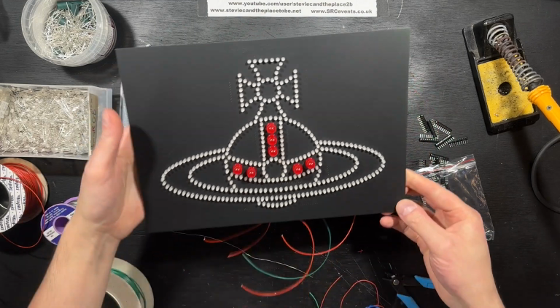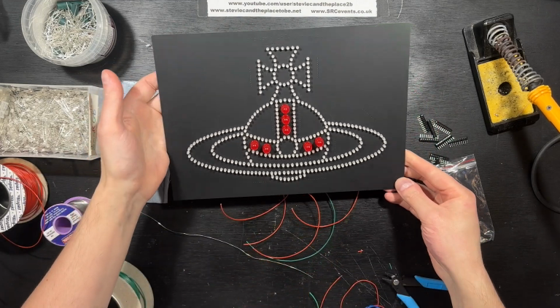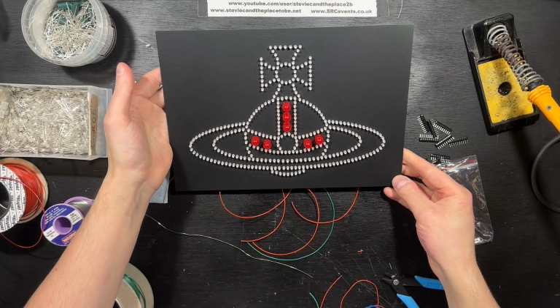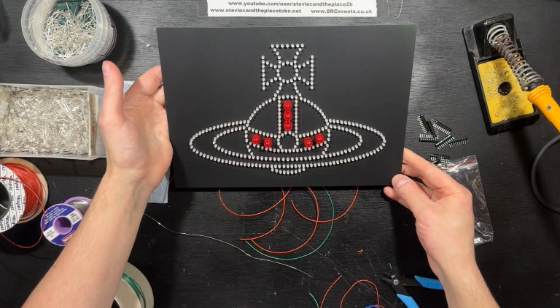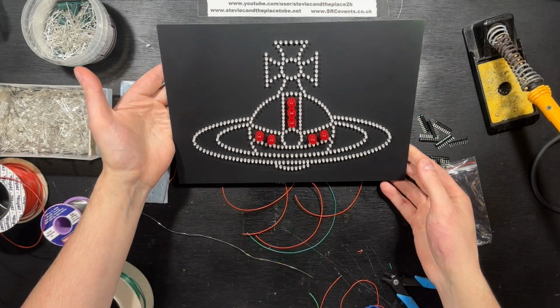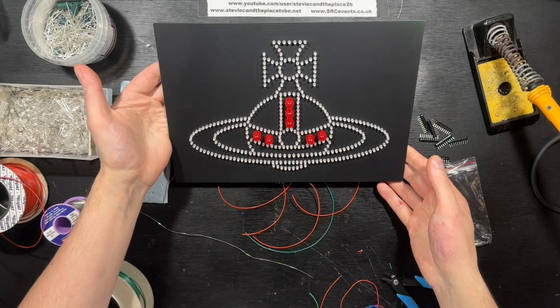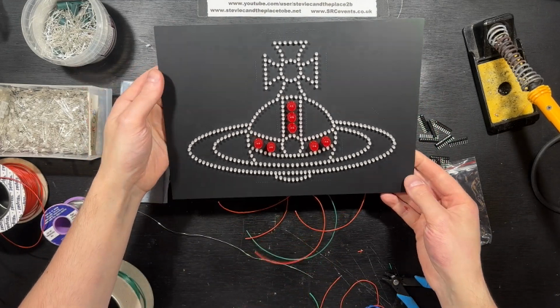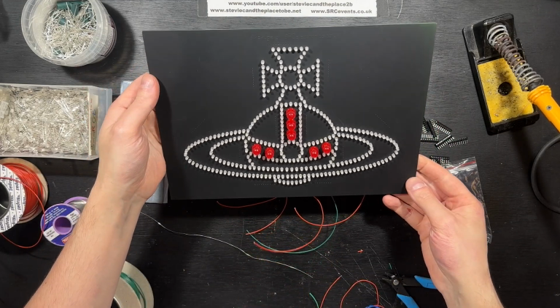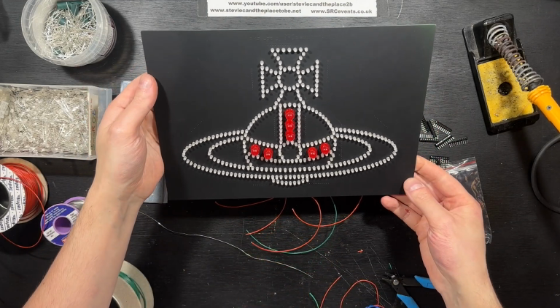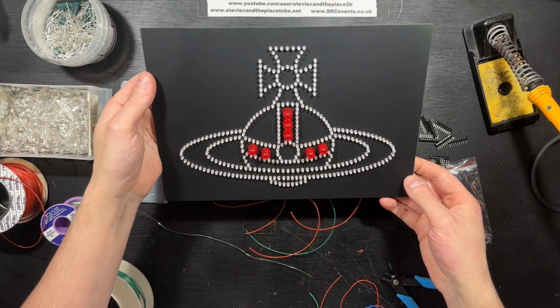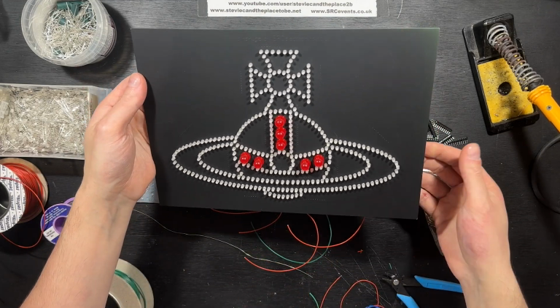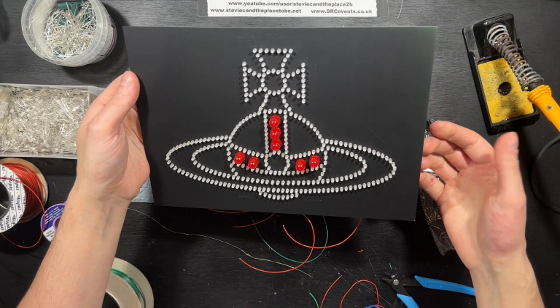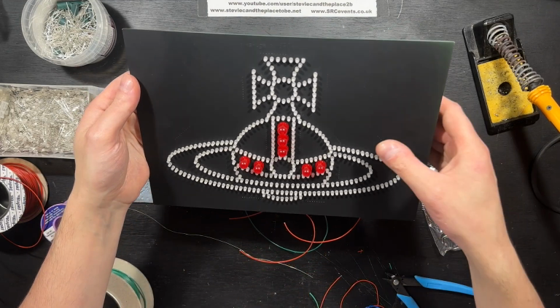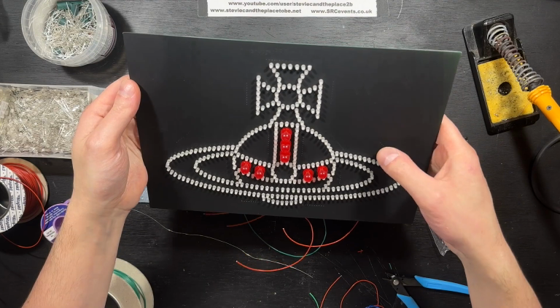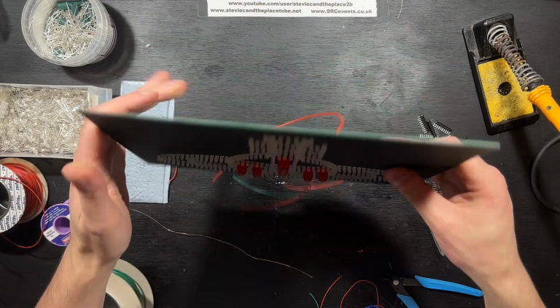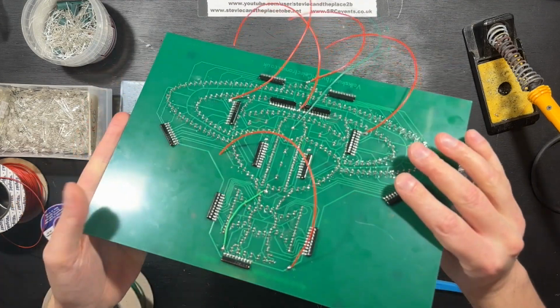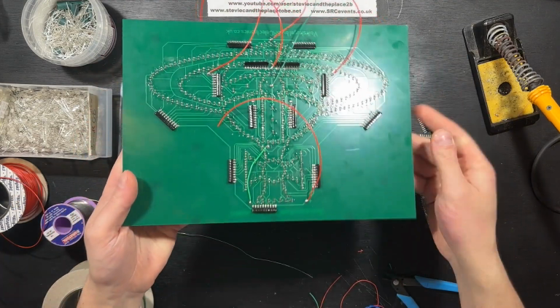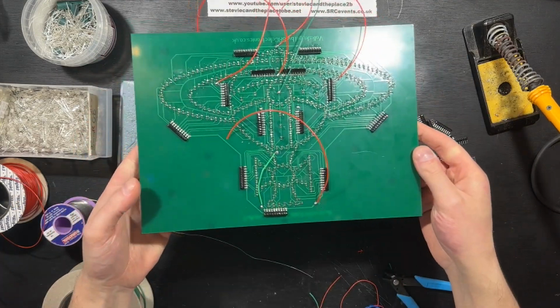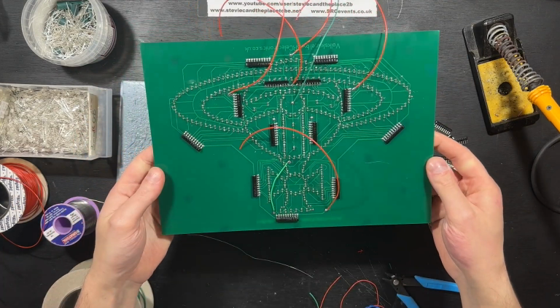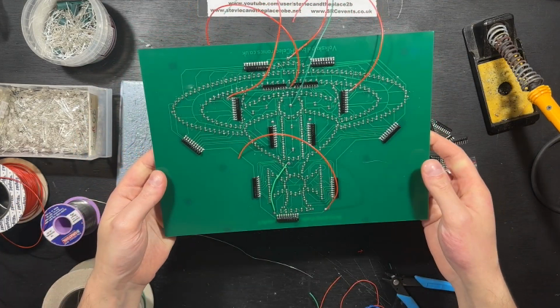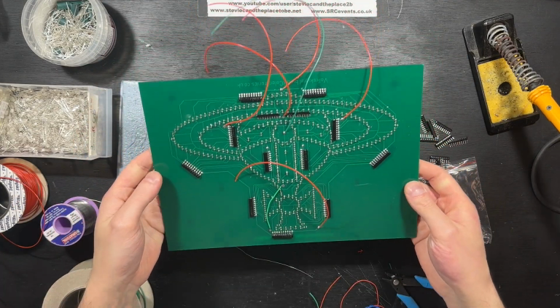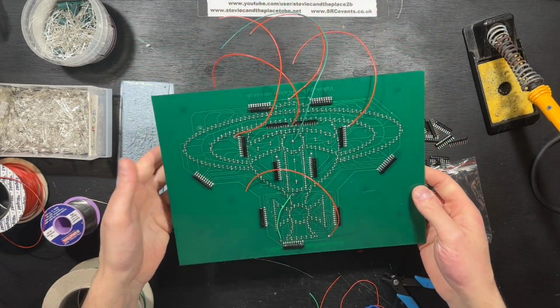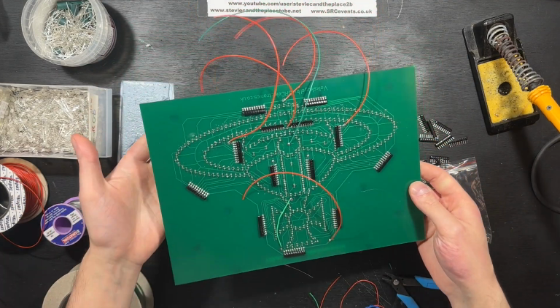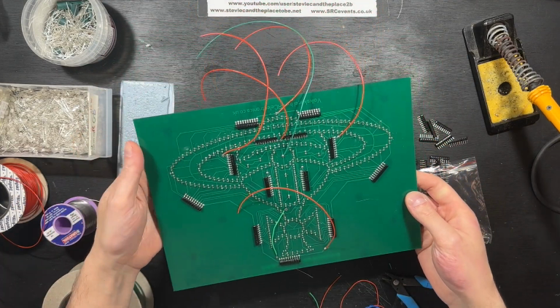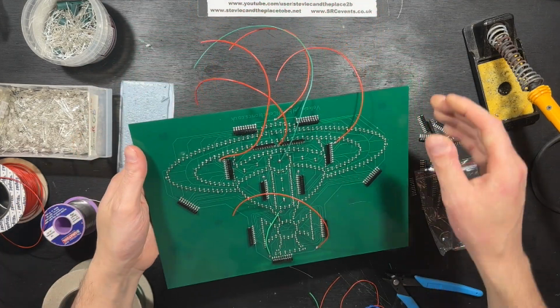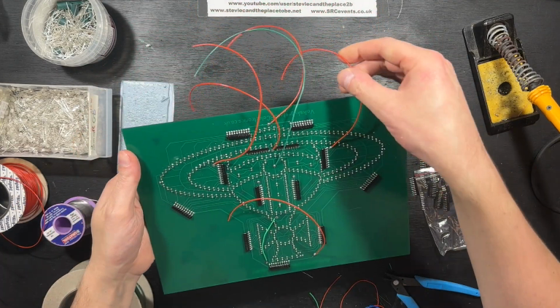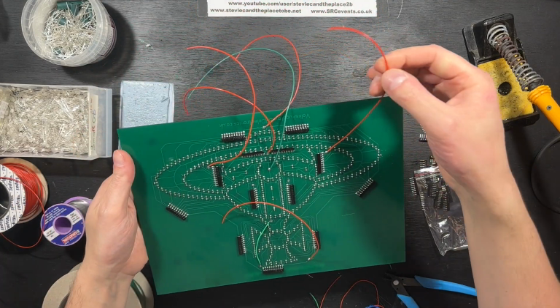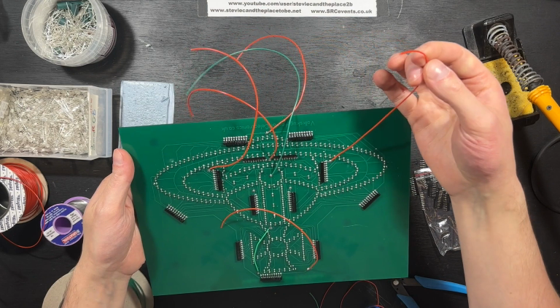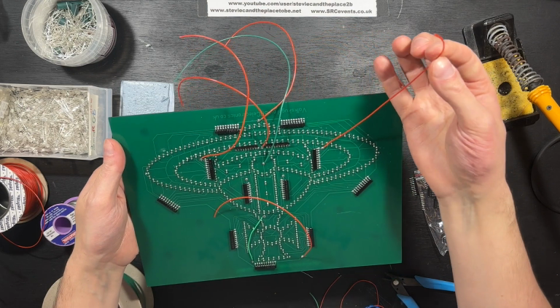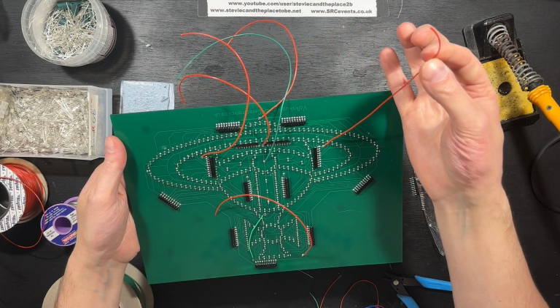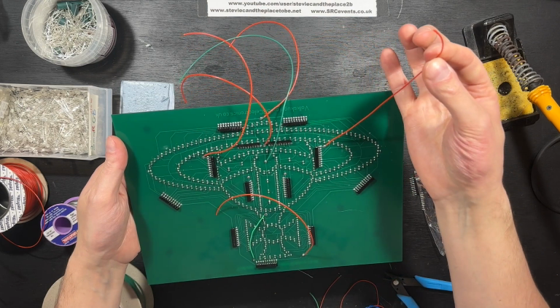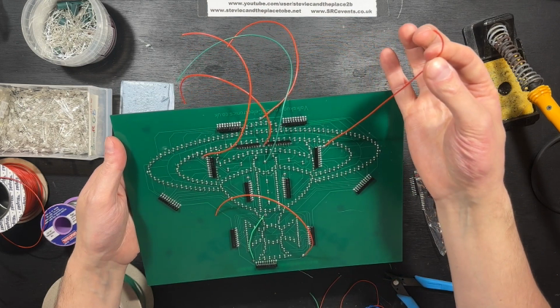That's it assembled. I opted to put the sill resistors on the back for neatness. And I've genuinely not tested it — as you can see, I've not stripped the wires yet.